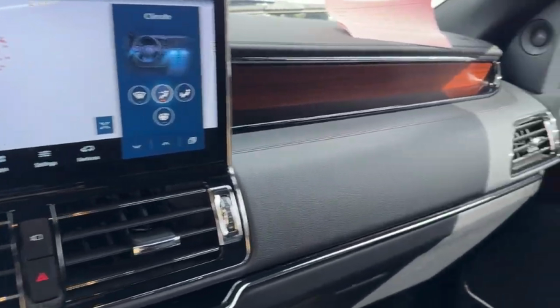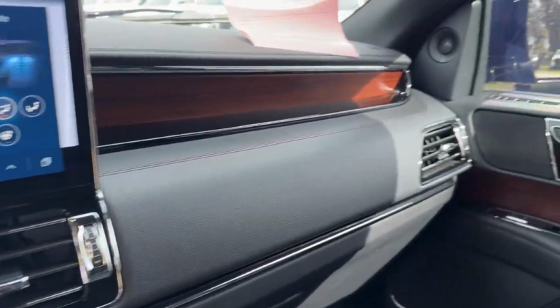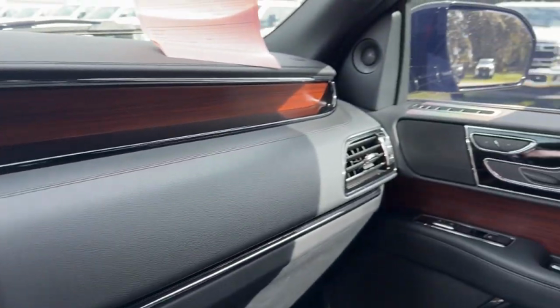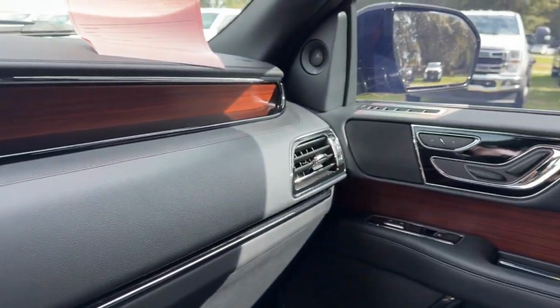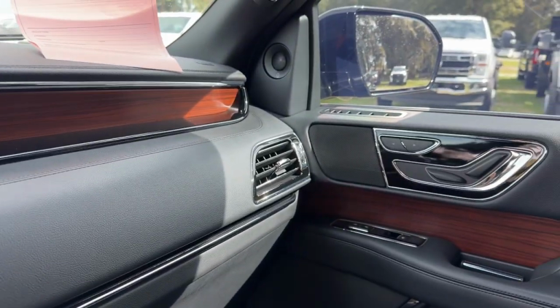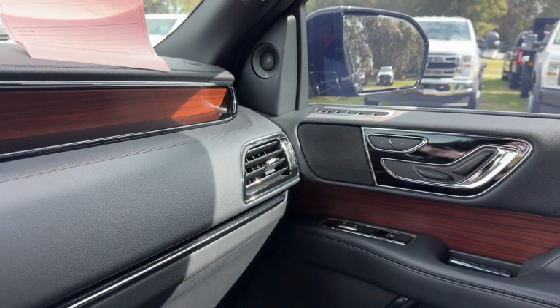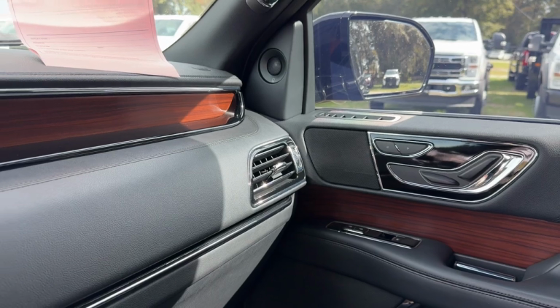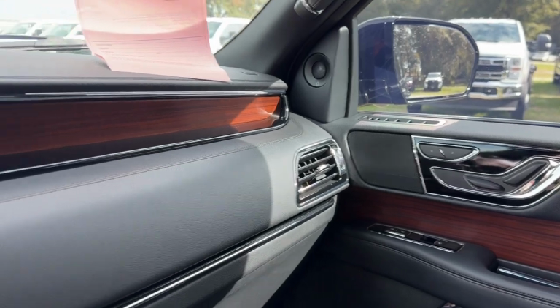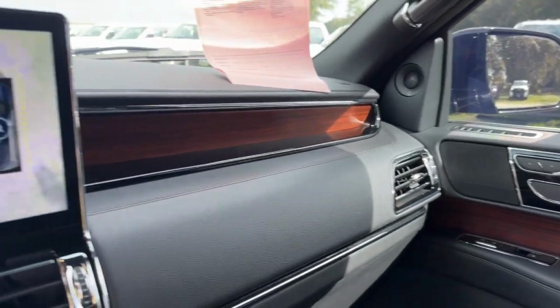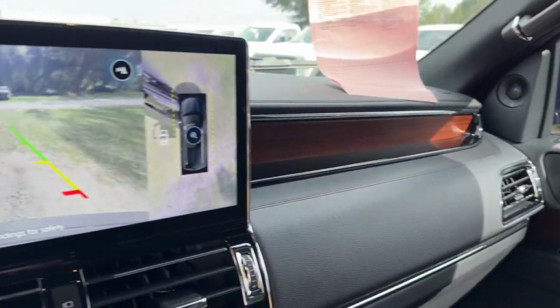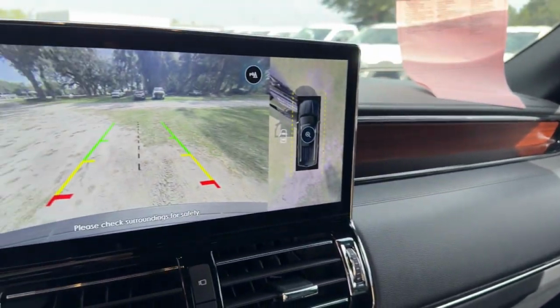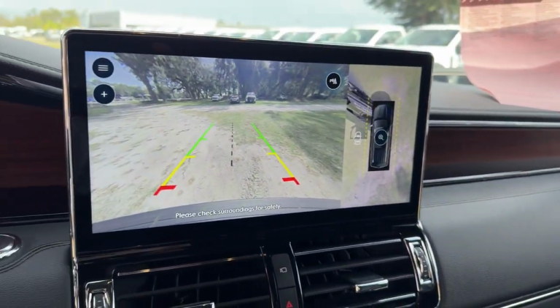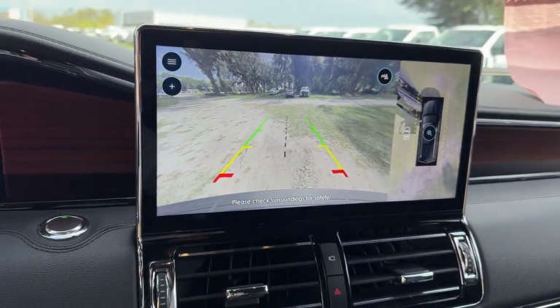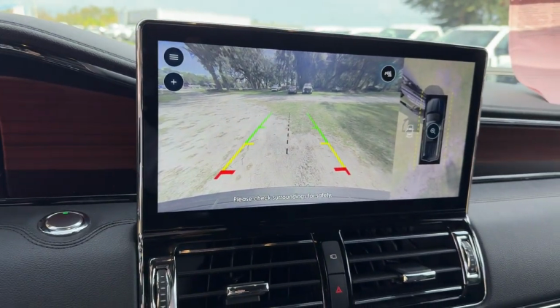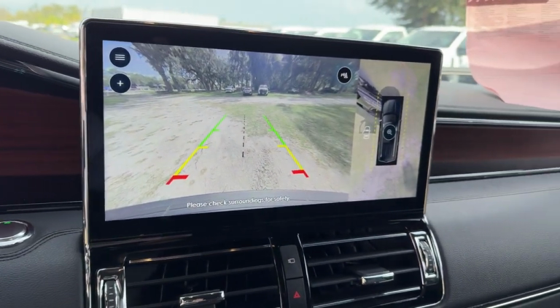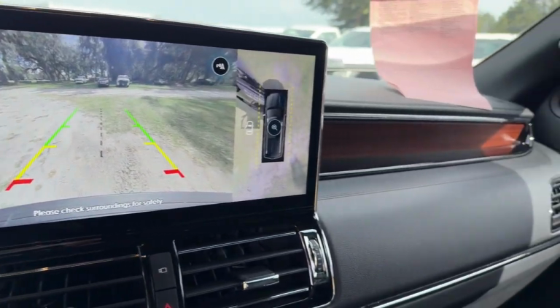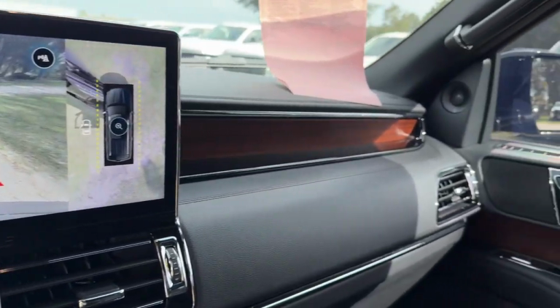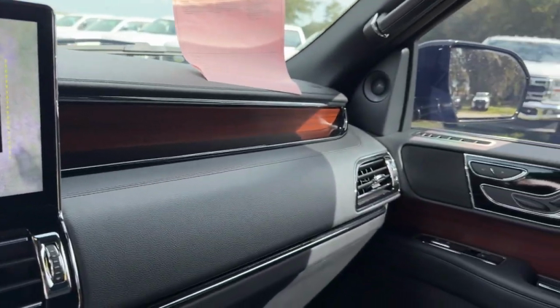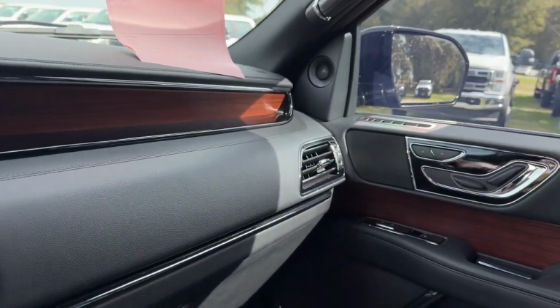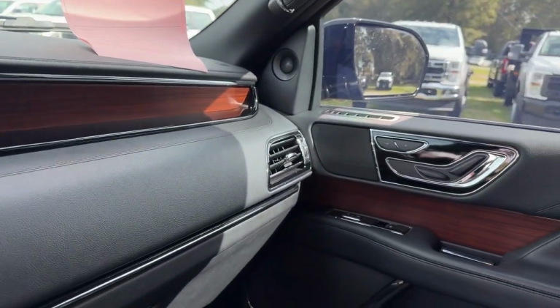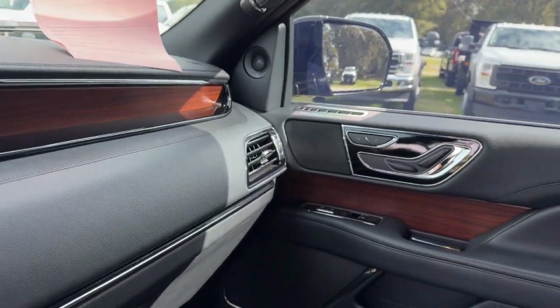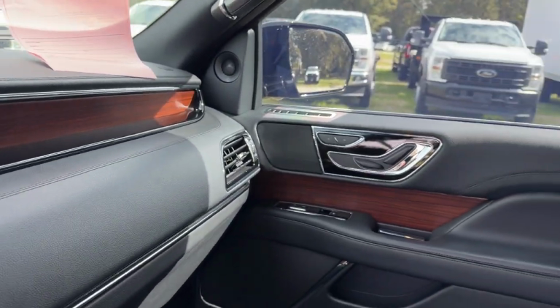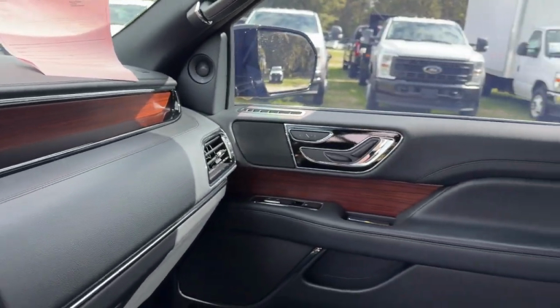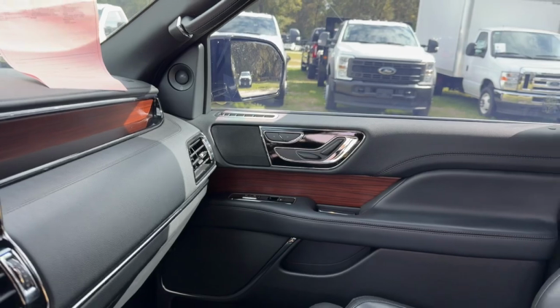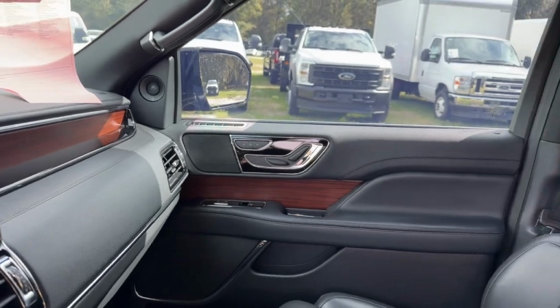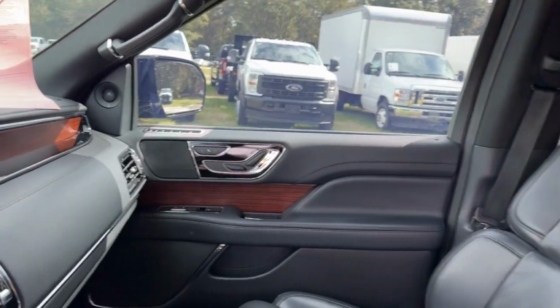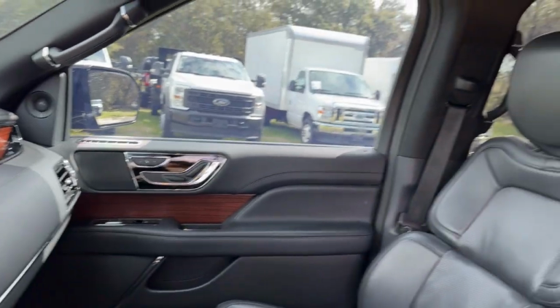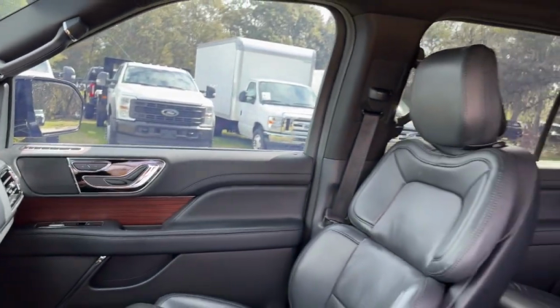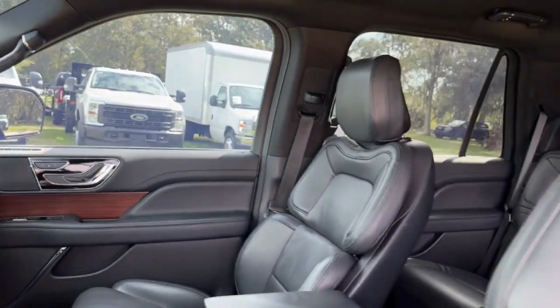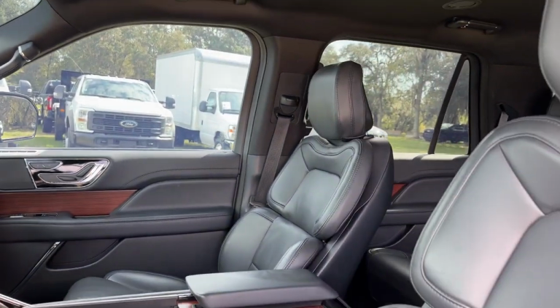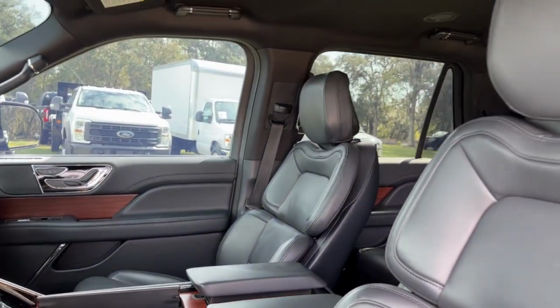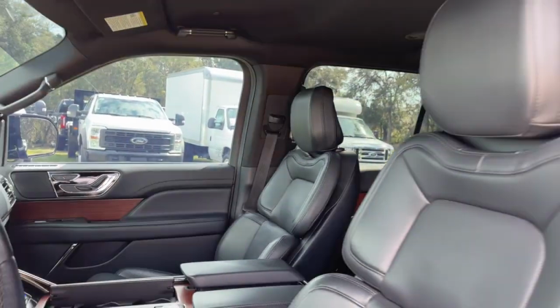Be an overachiever. Get behind the wheel of this superlative Navigator and let the adventure begin. Come in for a fun and easy test drive — our team will make it the best part of your day.